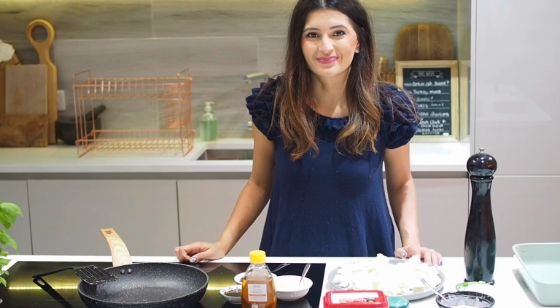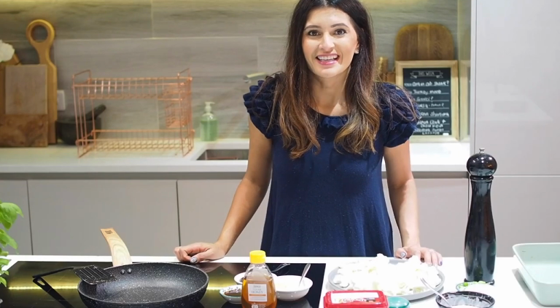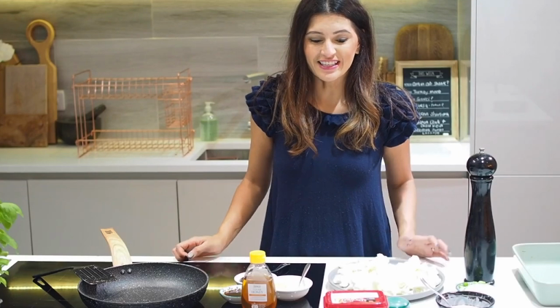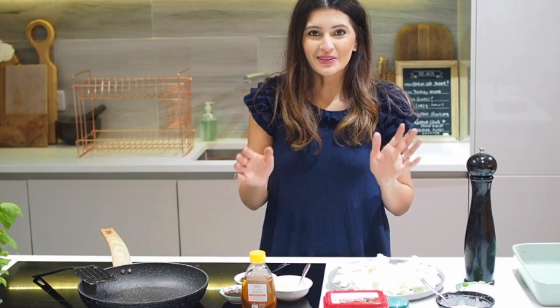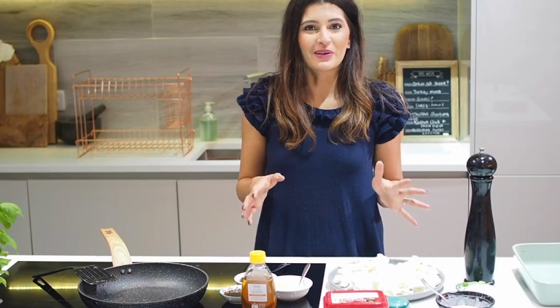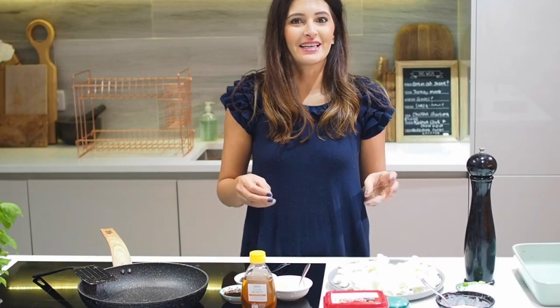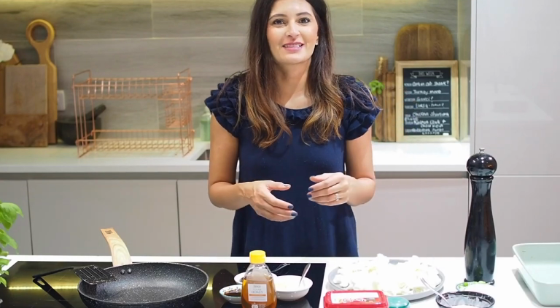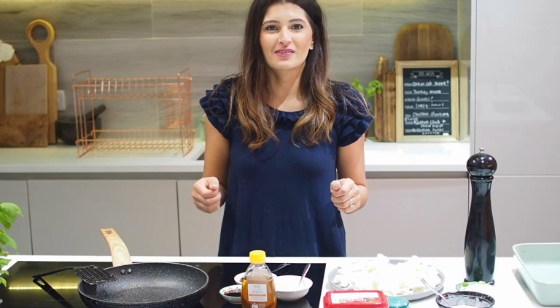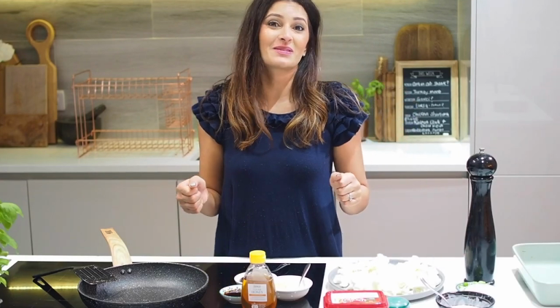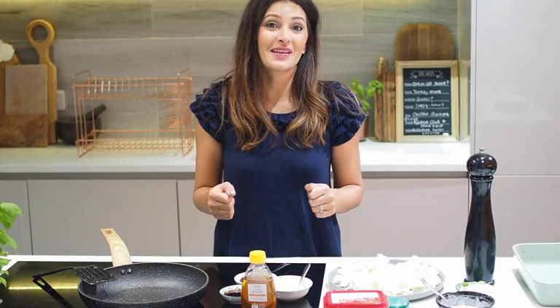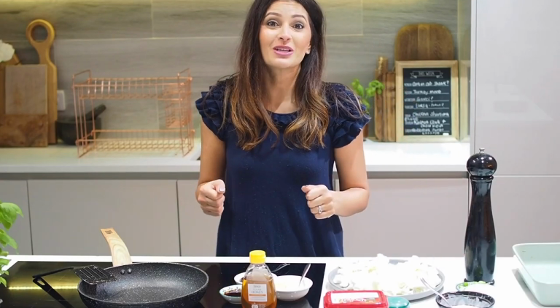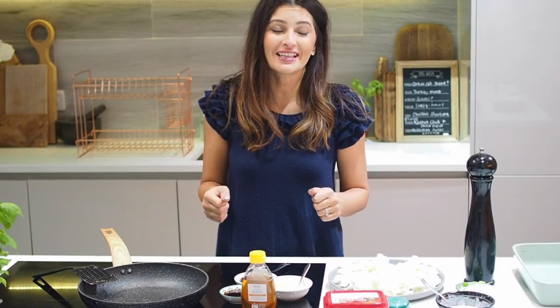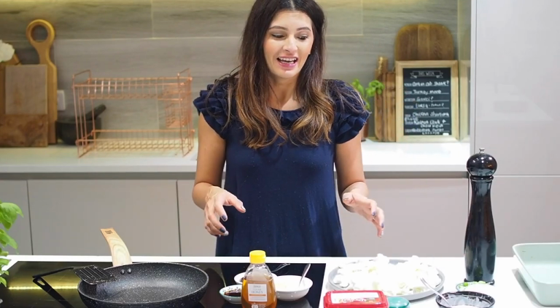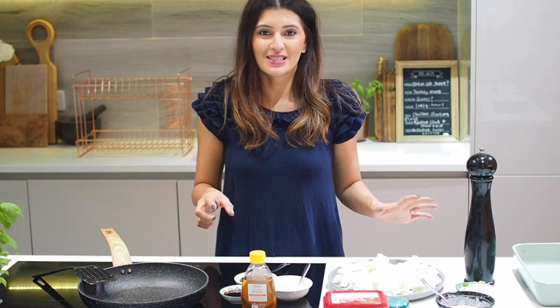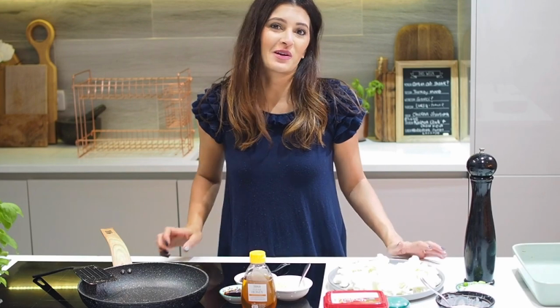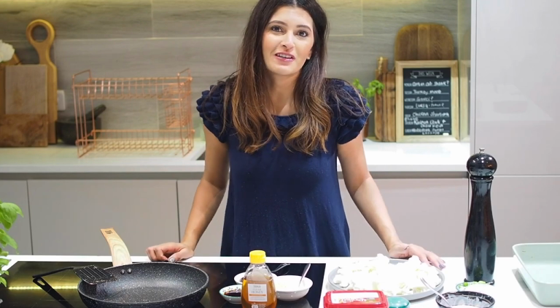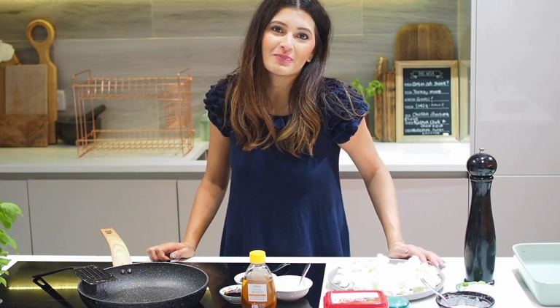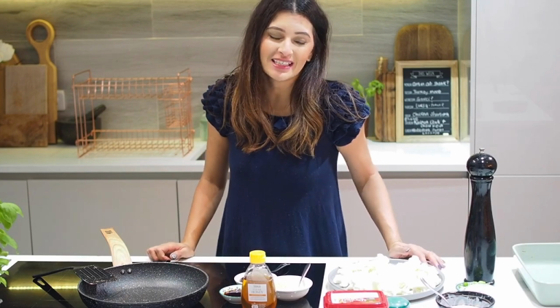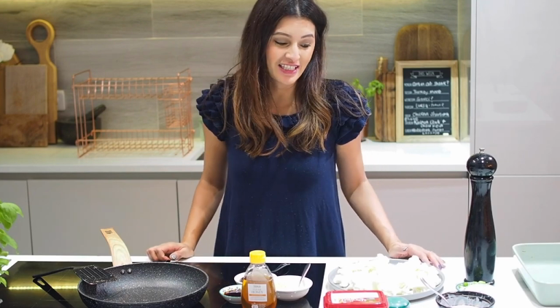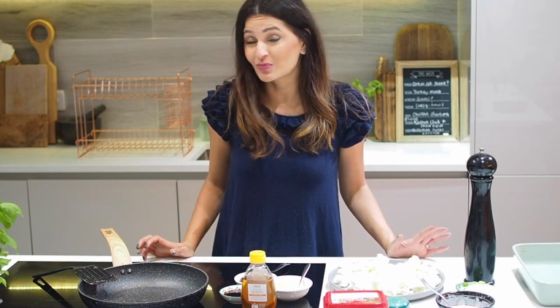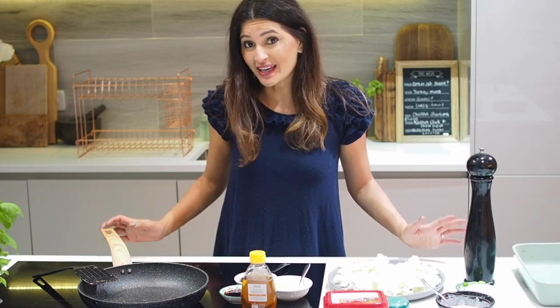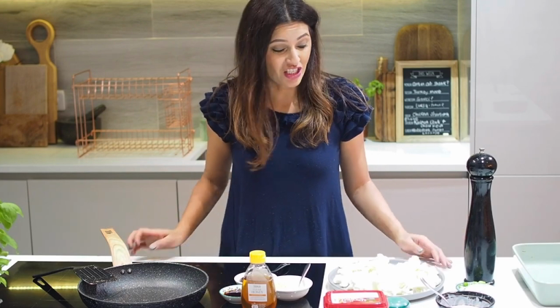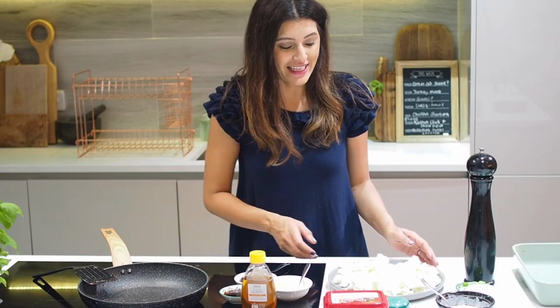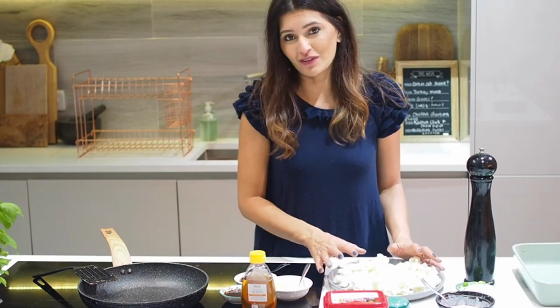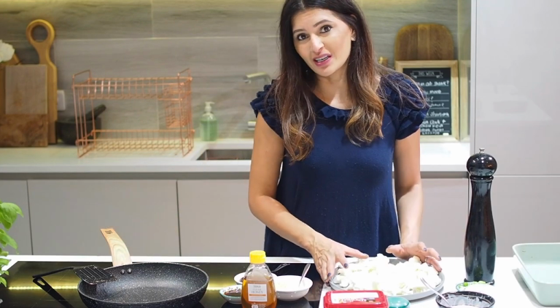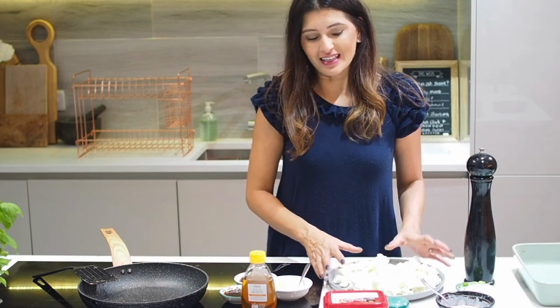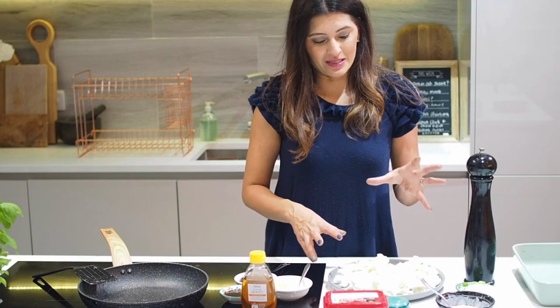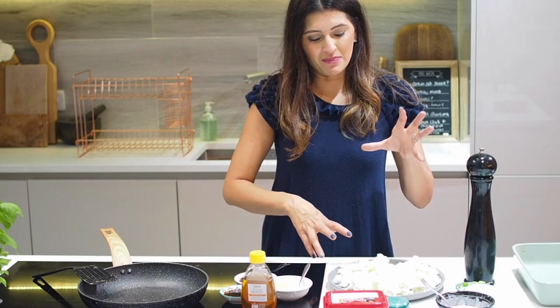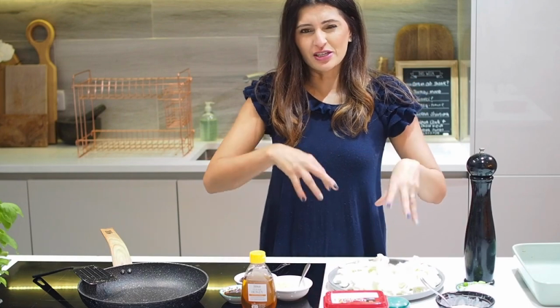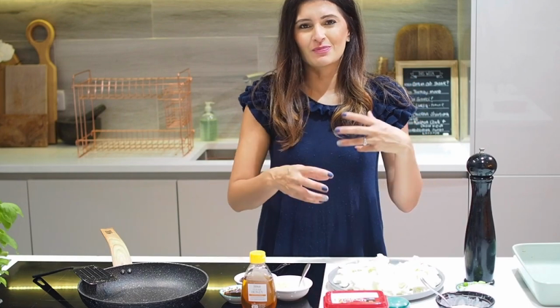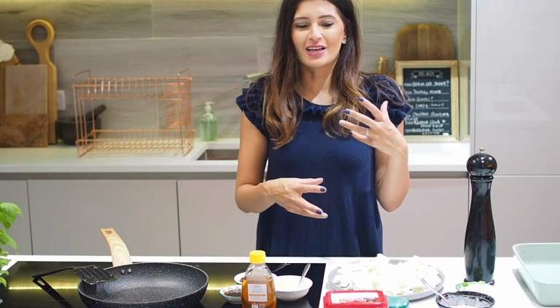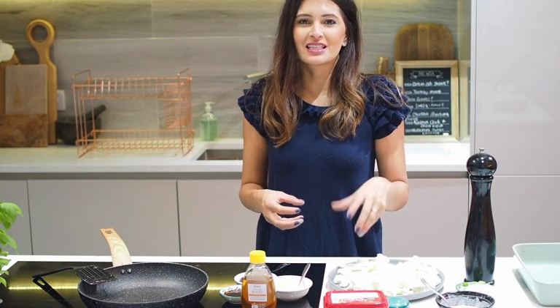This is one of my requests — people have asked me to make something Korean, and this is one of my favorite mid-week or weekend dishes. It's cauliflower that's been made really crispy and coated in a gochujang Korean chili paste.